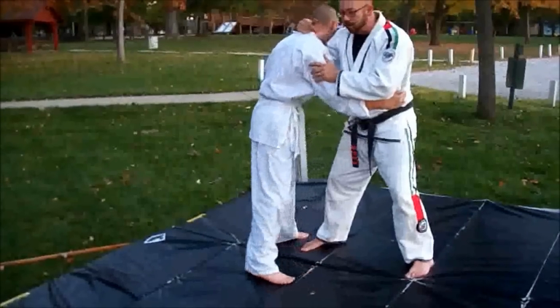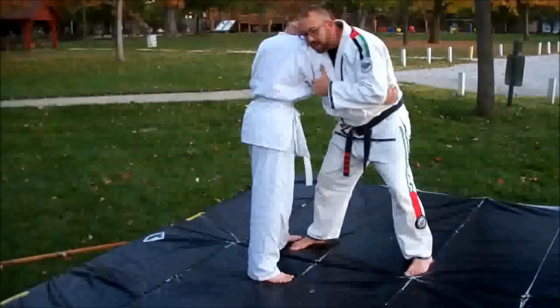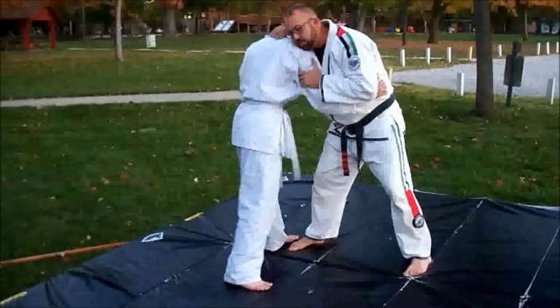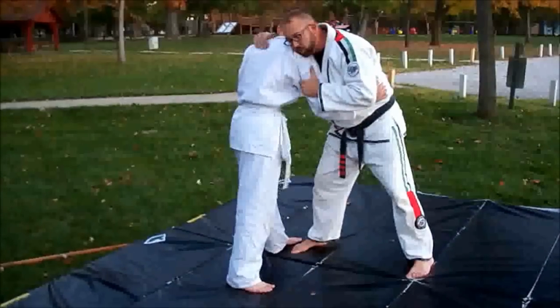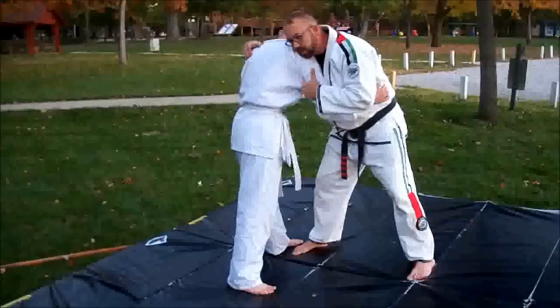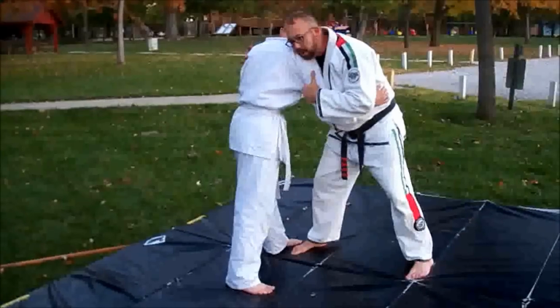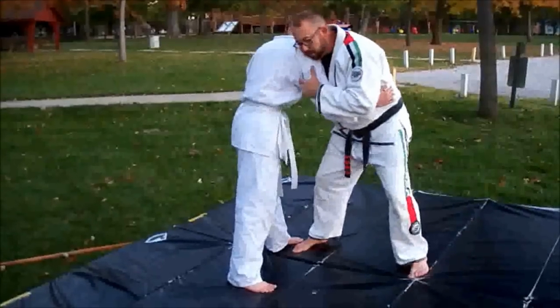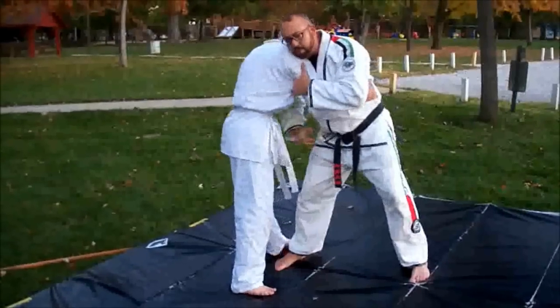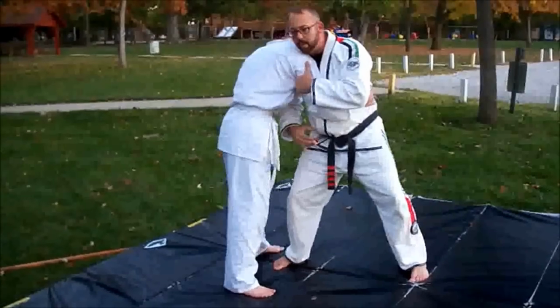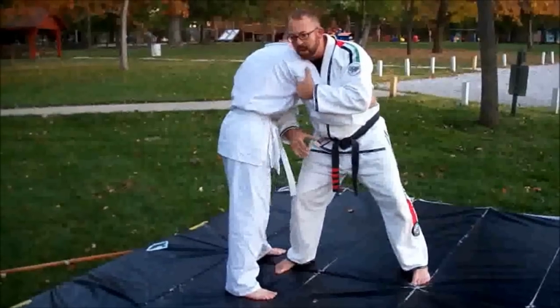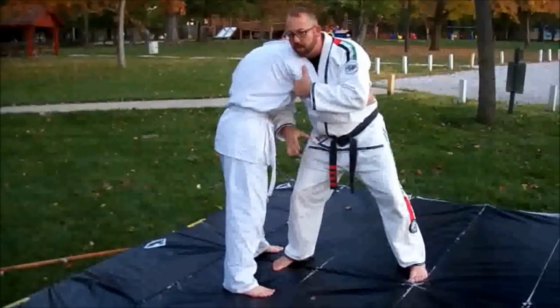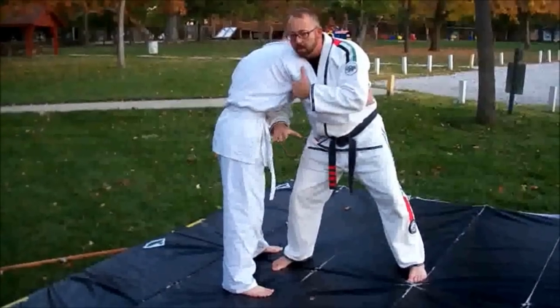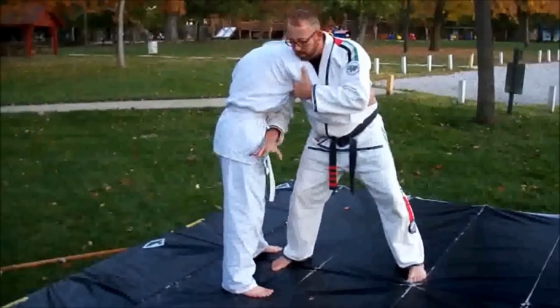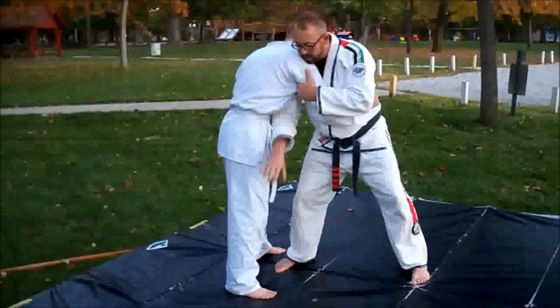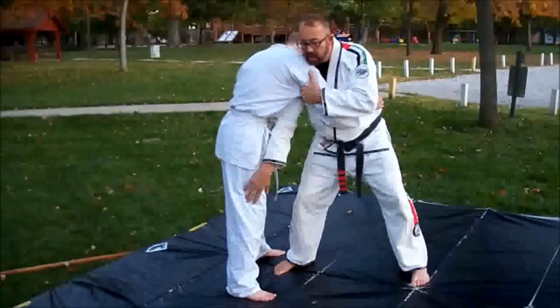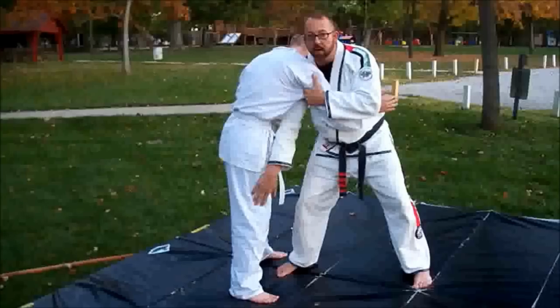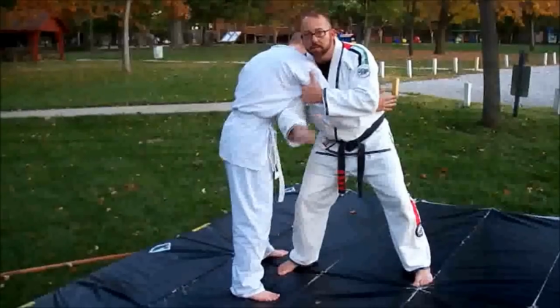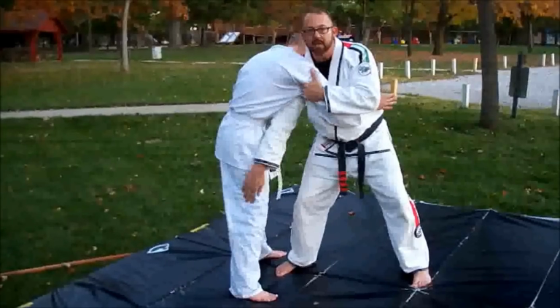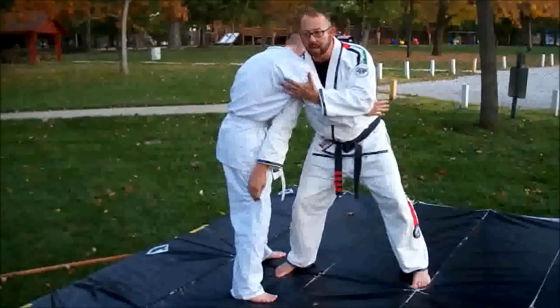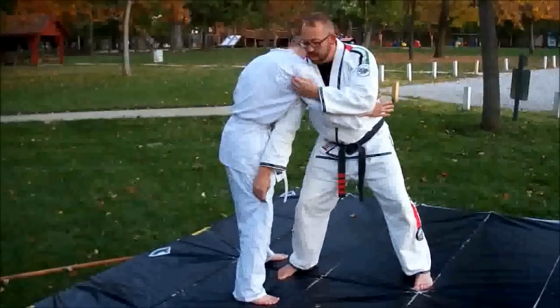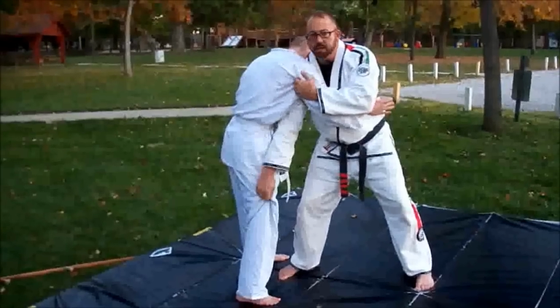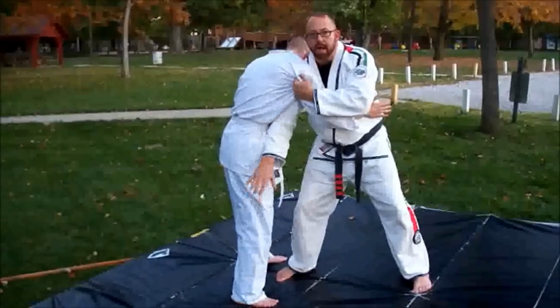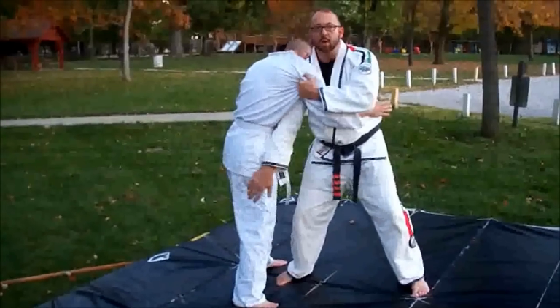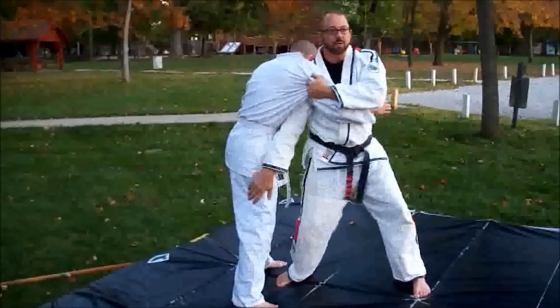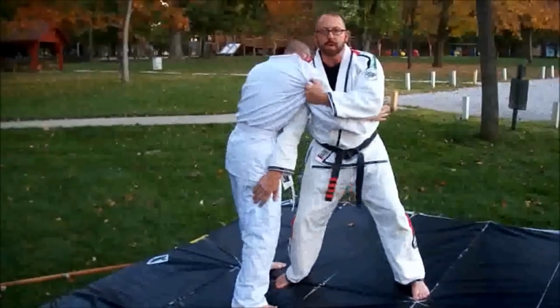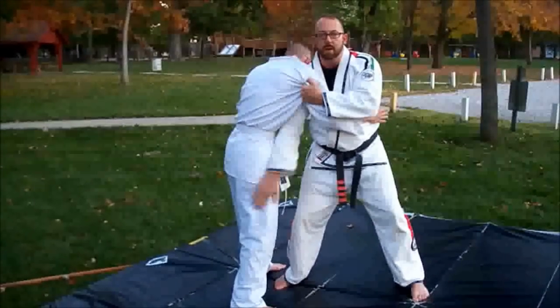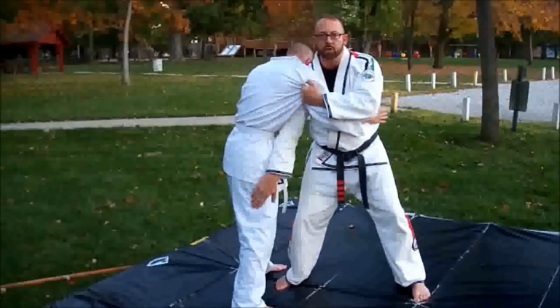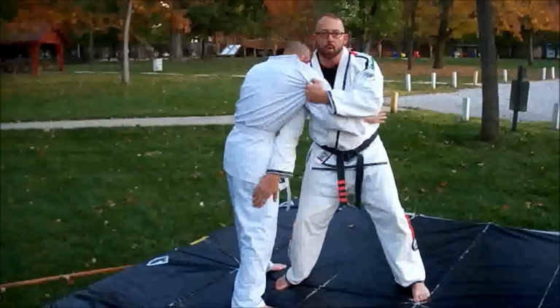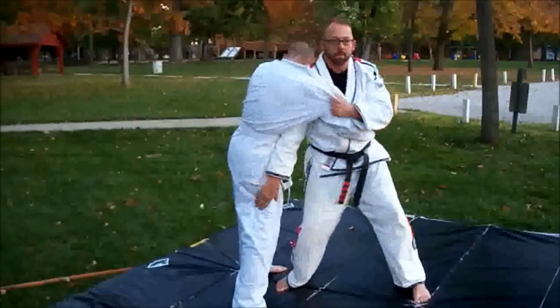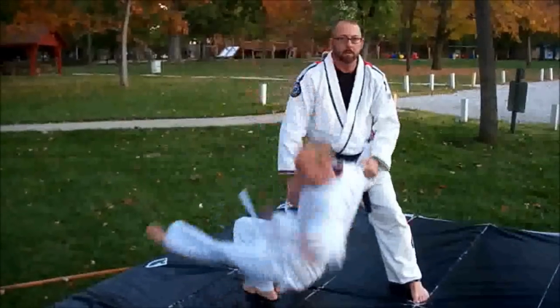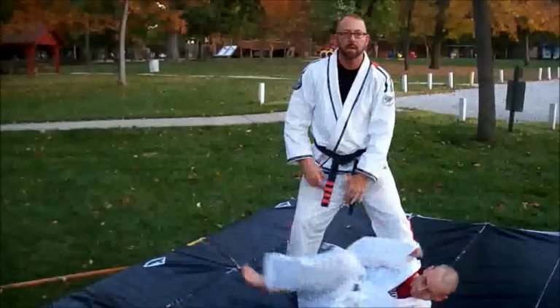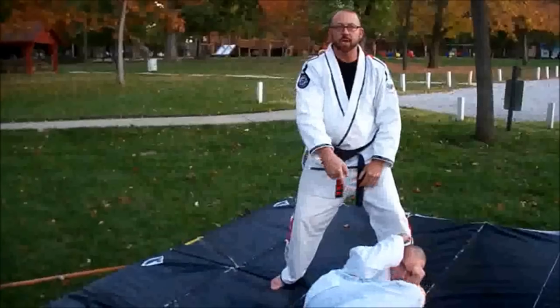Another option, if you can't get your hand up, is you simply bump him with your weight. This hand comes here against his leg, I reach up high, and all I have to do is twist my hips and push and pull. He goes right down.